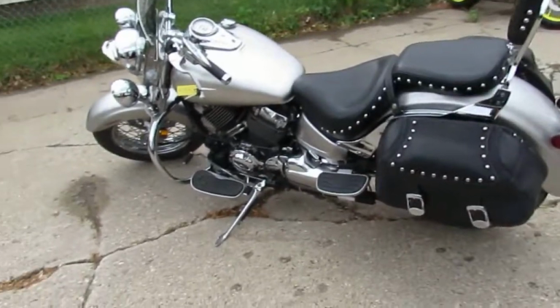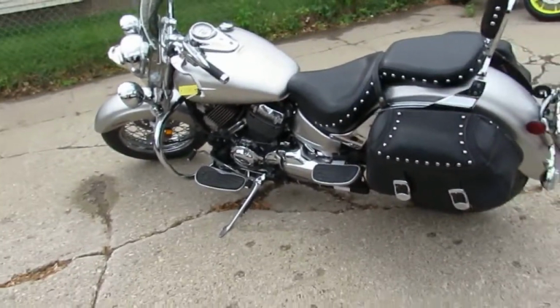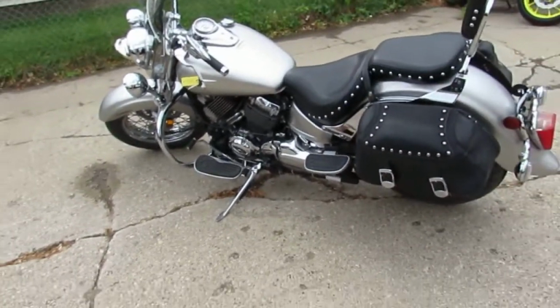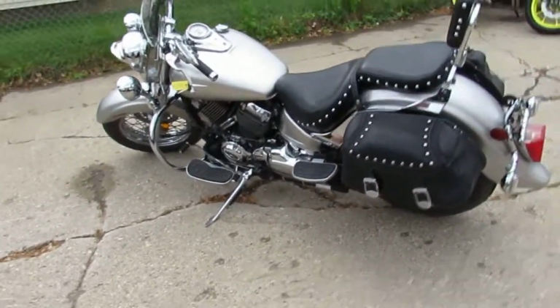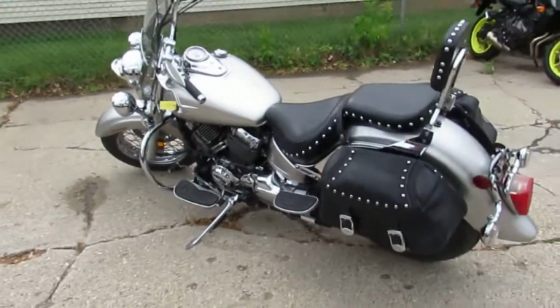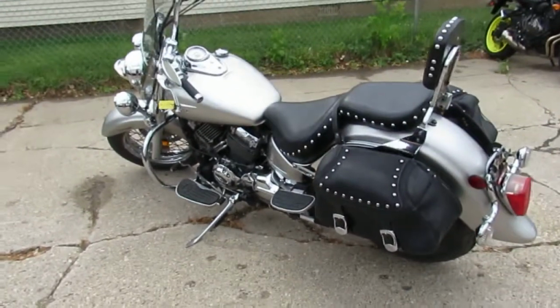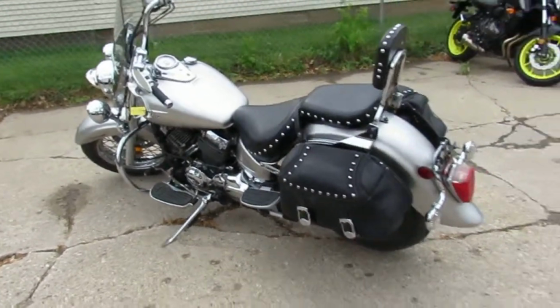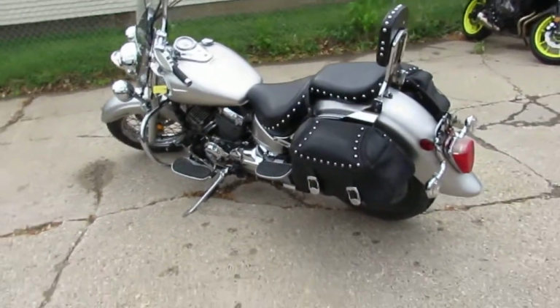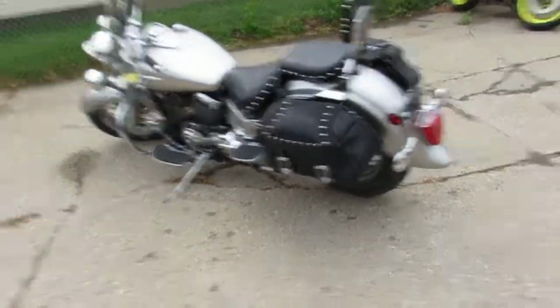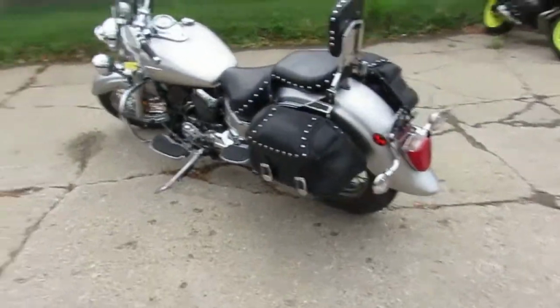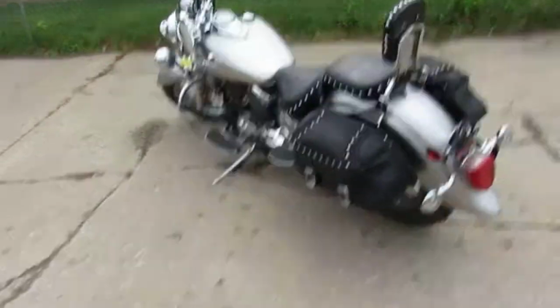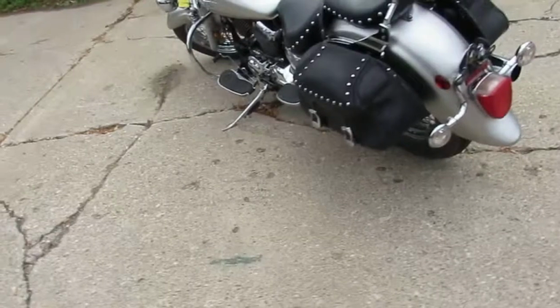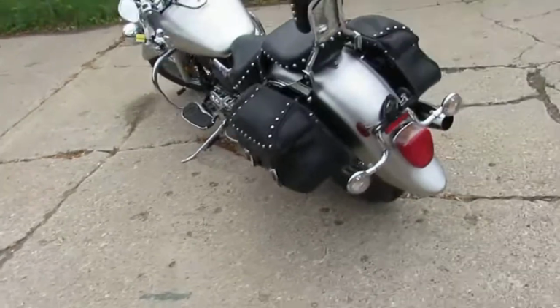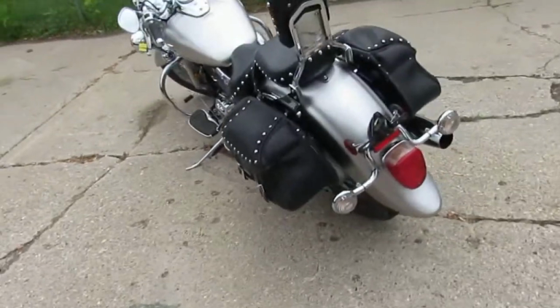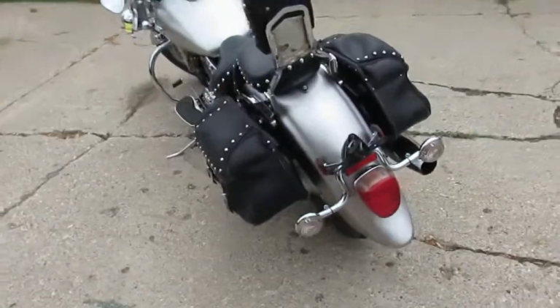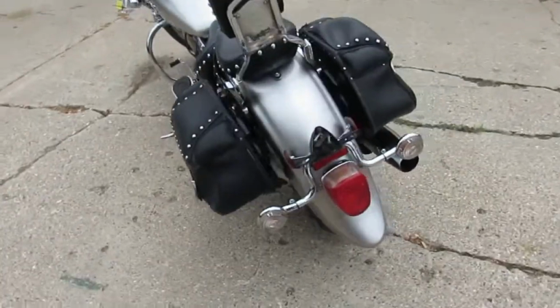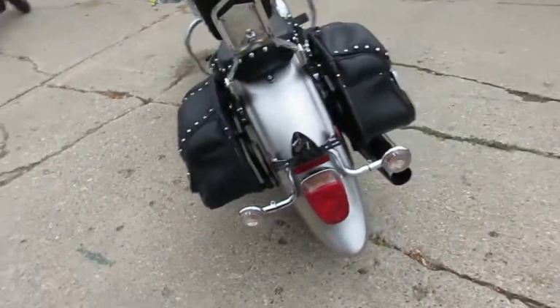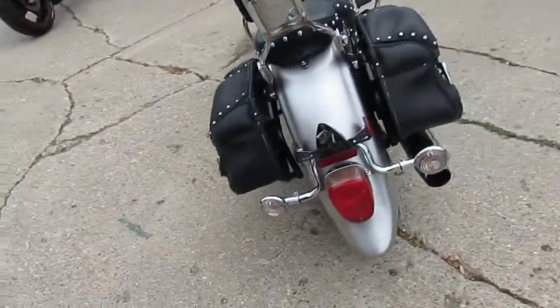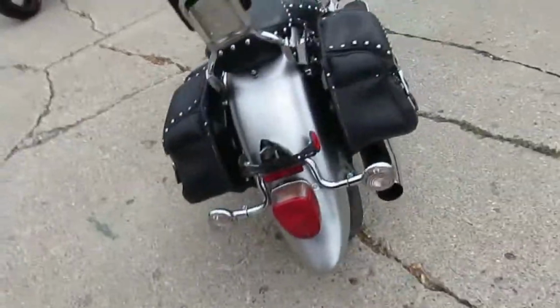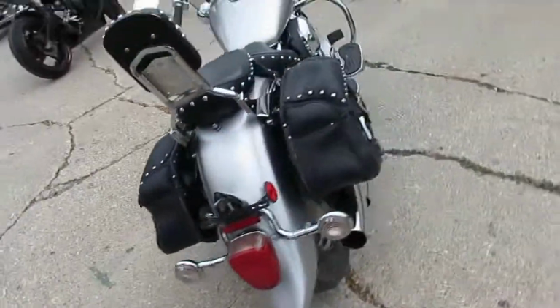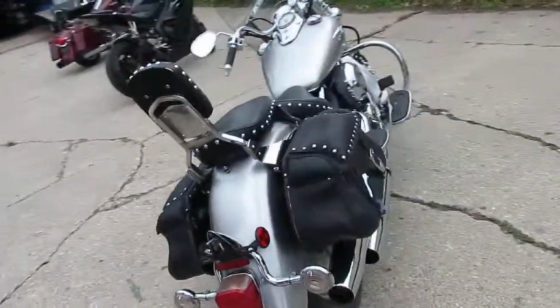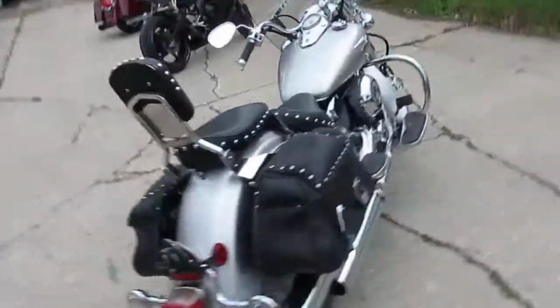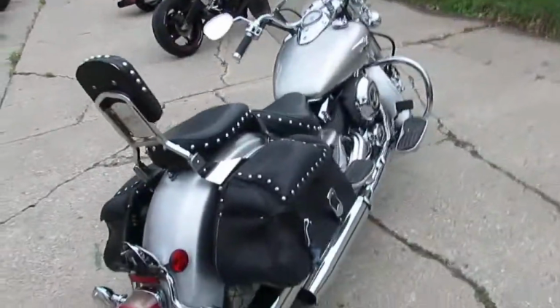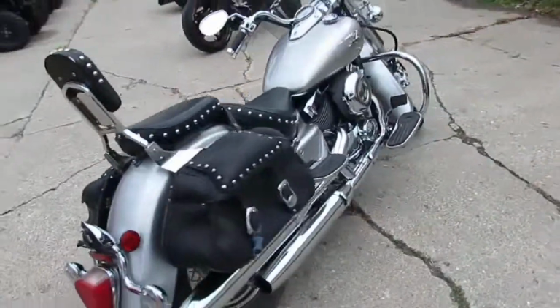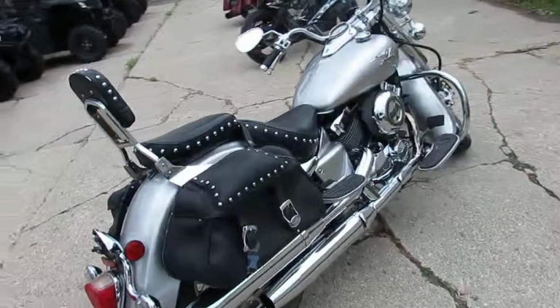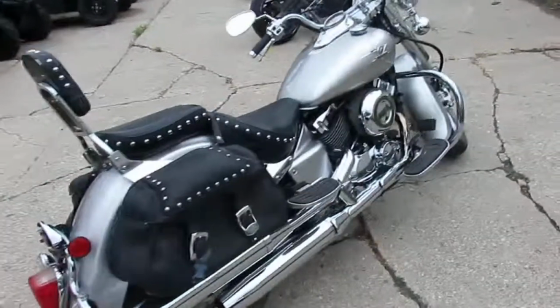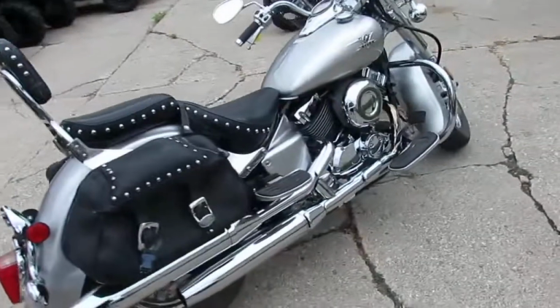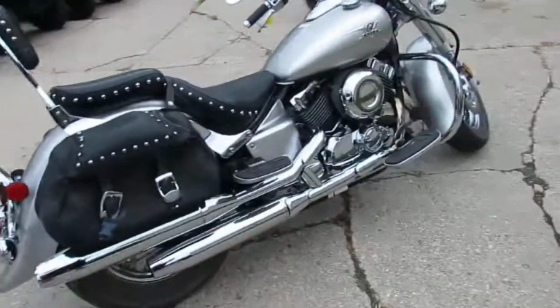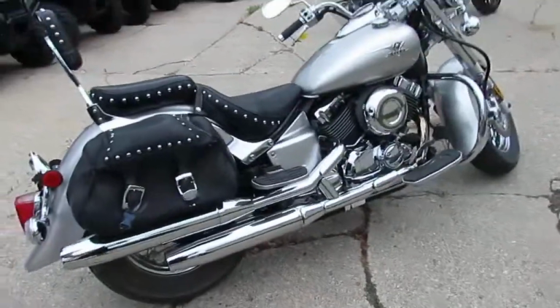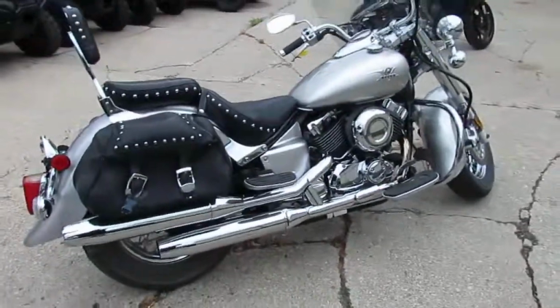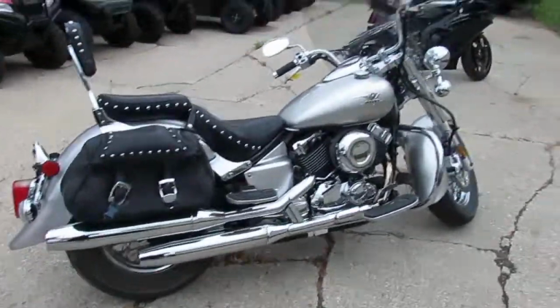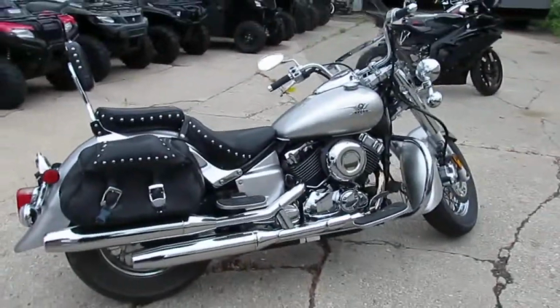Loaded up with a windshield, saddle bags, passenger backrest on it. Tons of chrome. This thing's got it all. We got this thing priced to move. 2008 V-Star 650, $2,599.